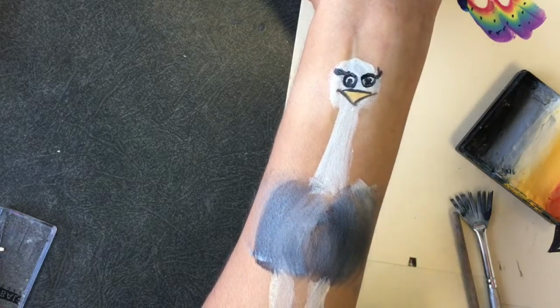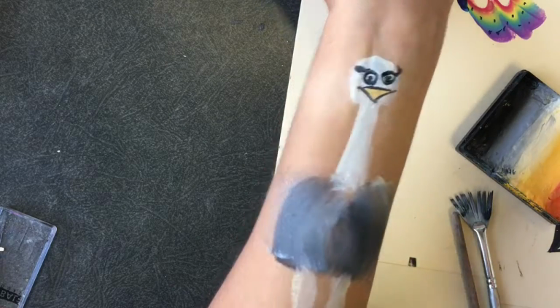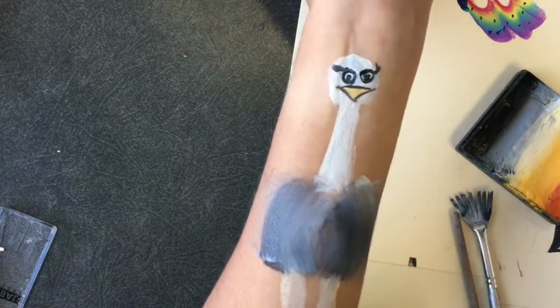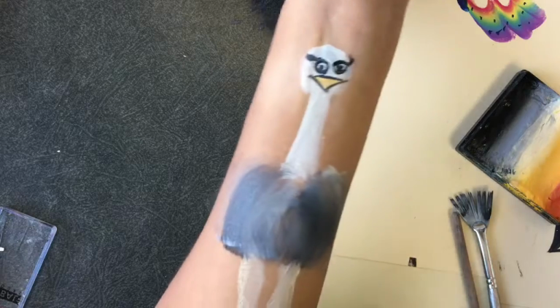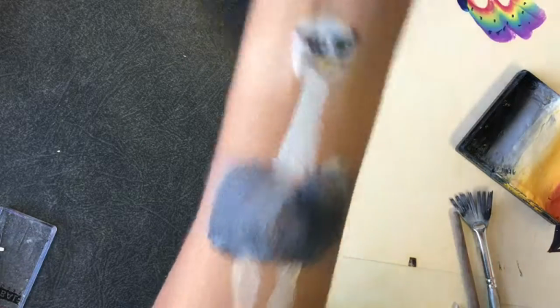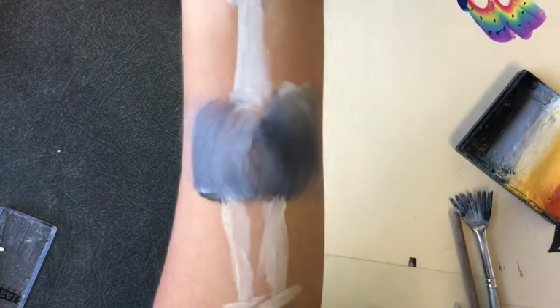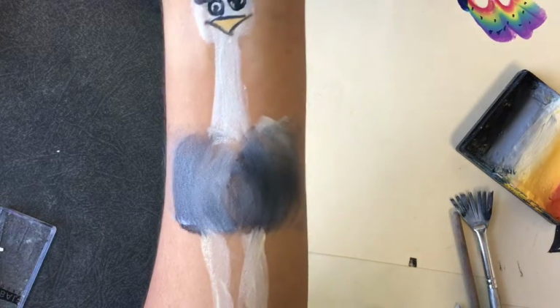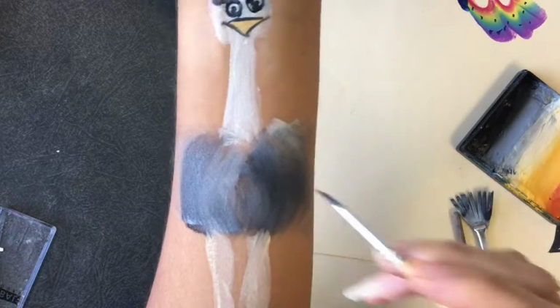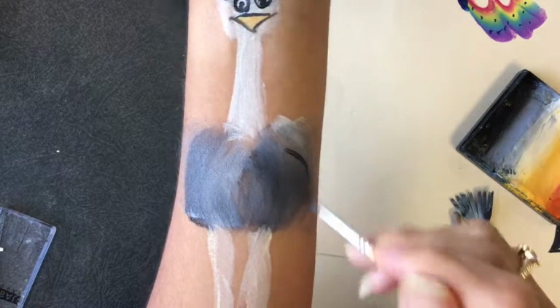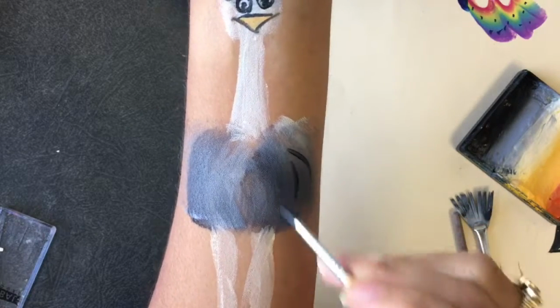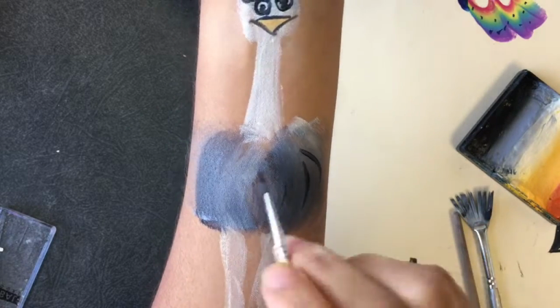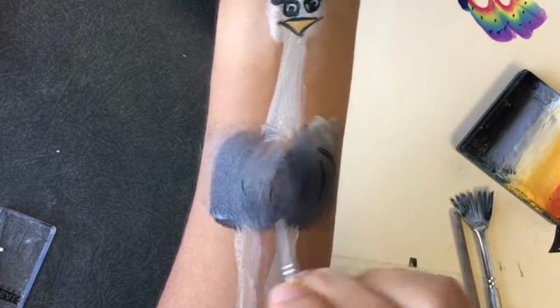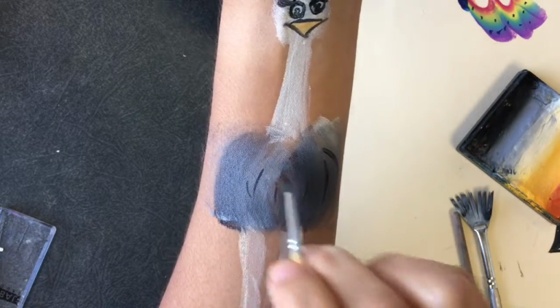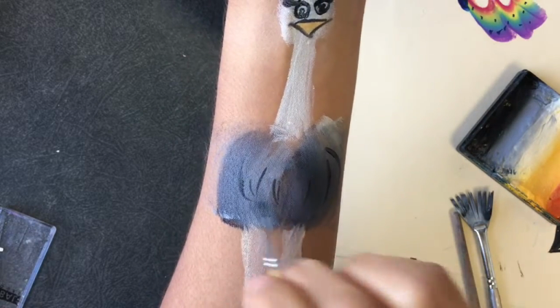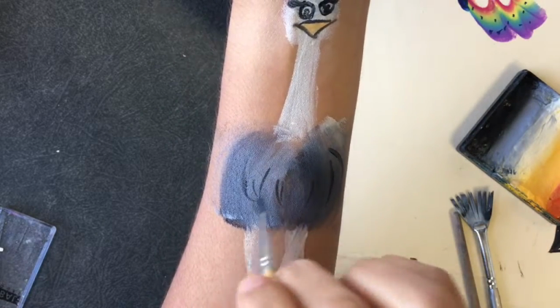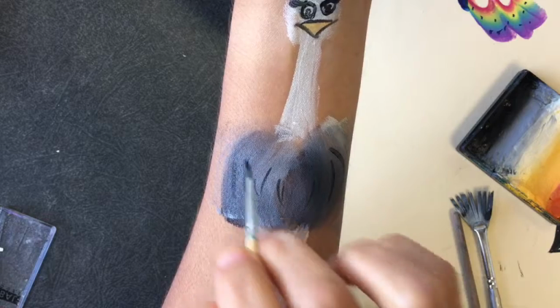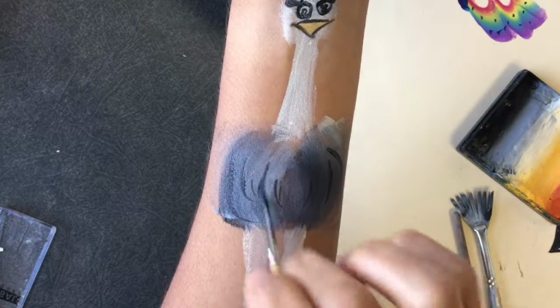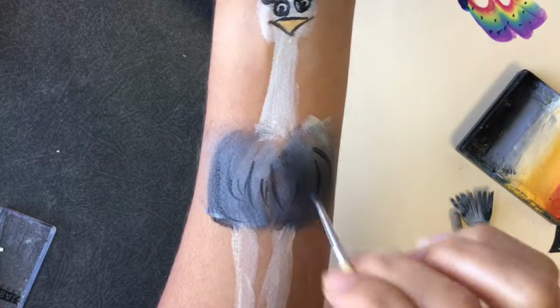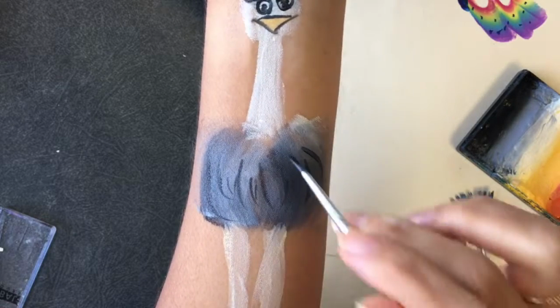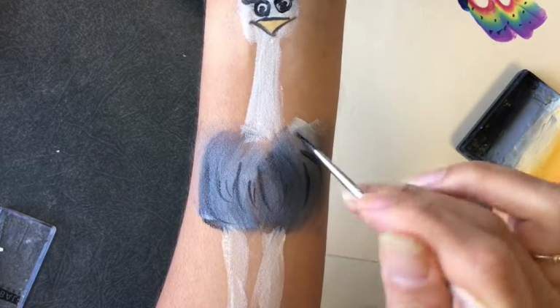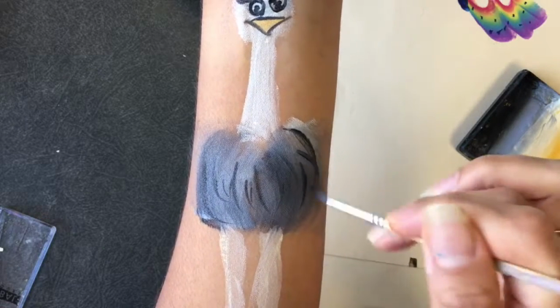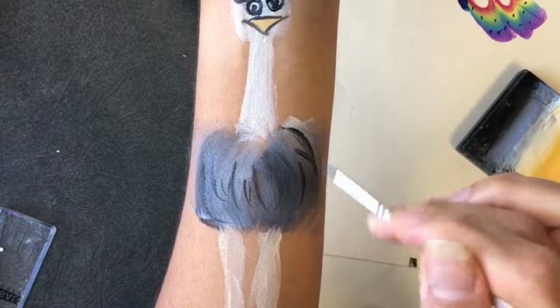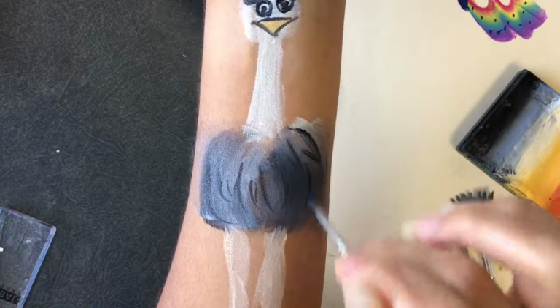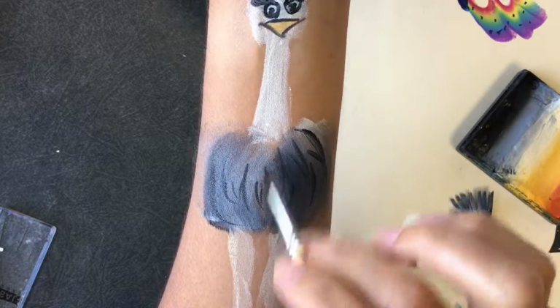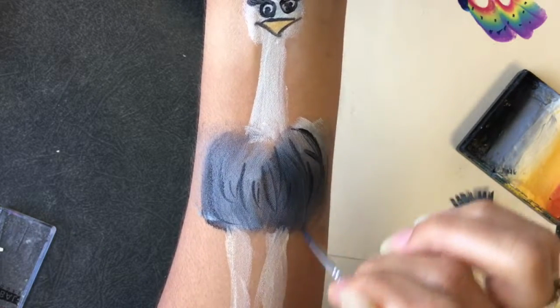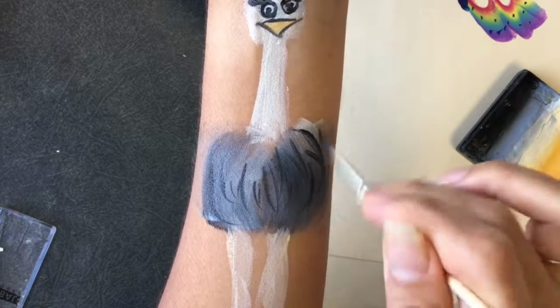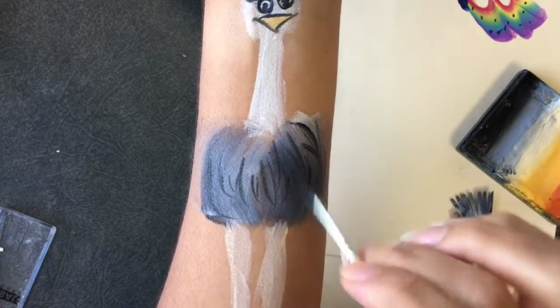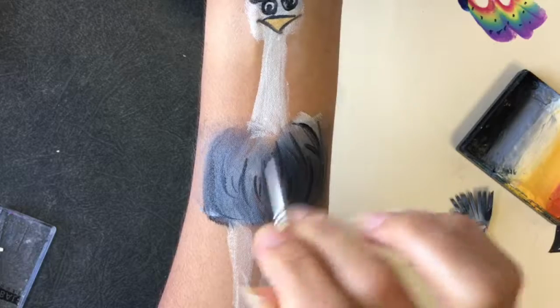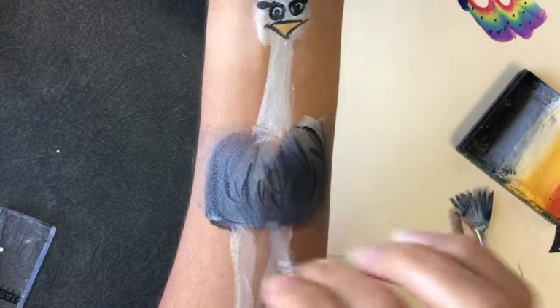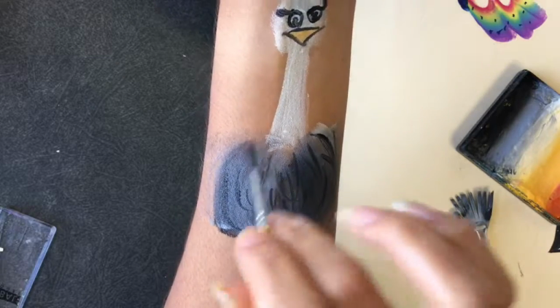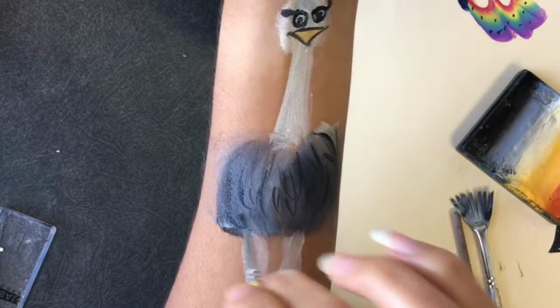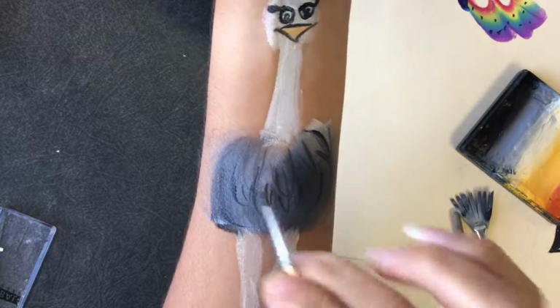So this is my first attempt. I'll try a different one to refine it, but I just wanted to give you an idea of an unusual animal to paint.